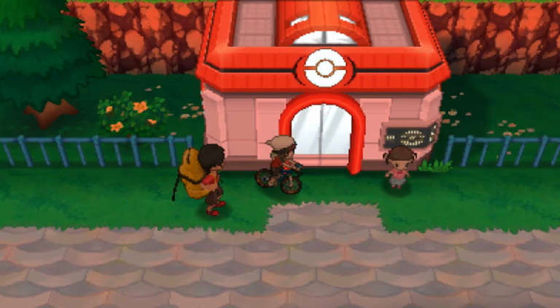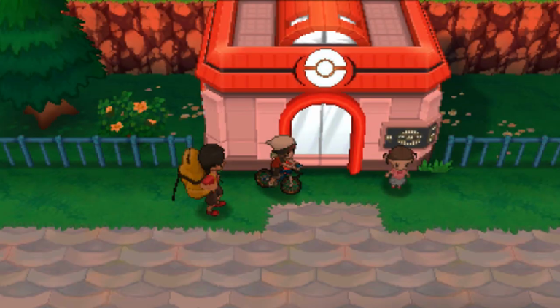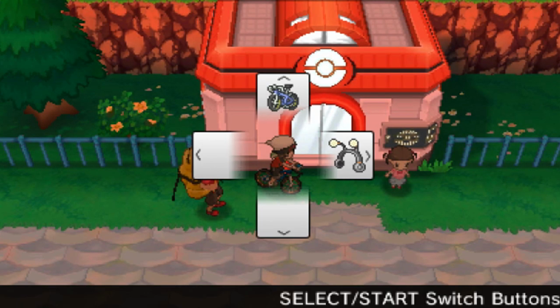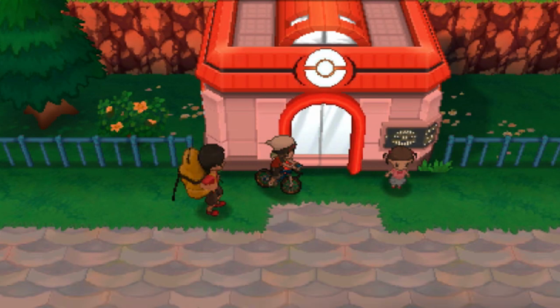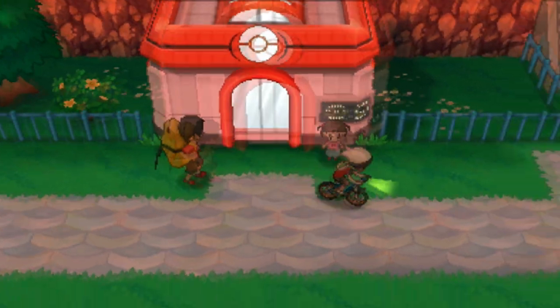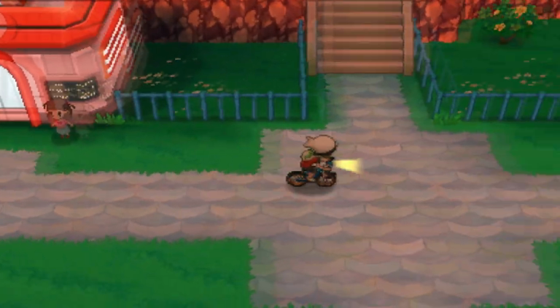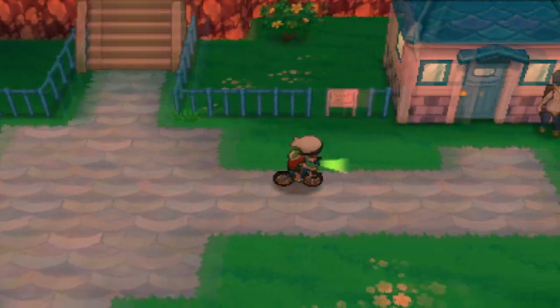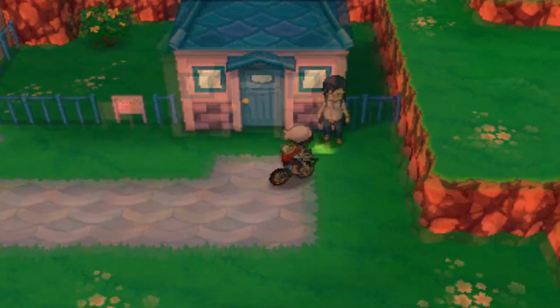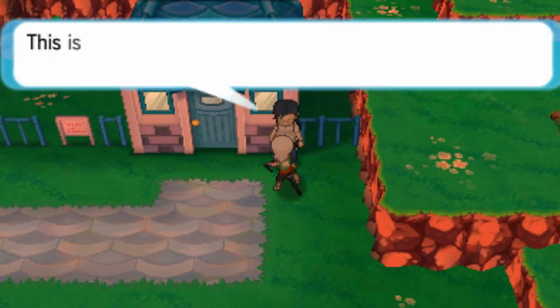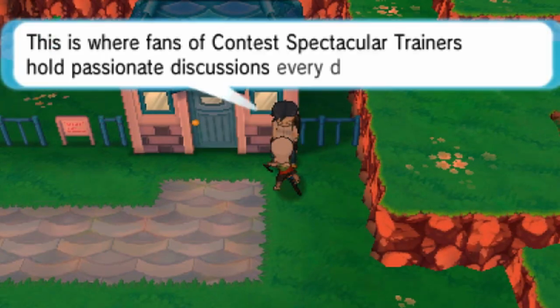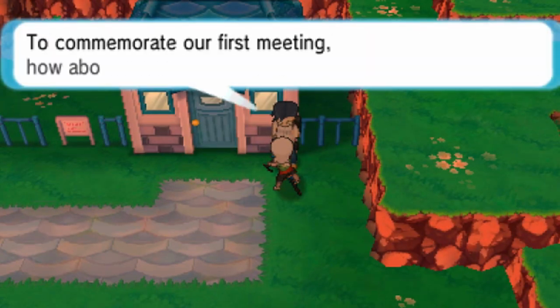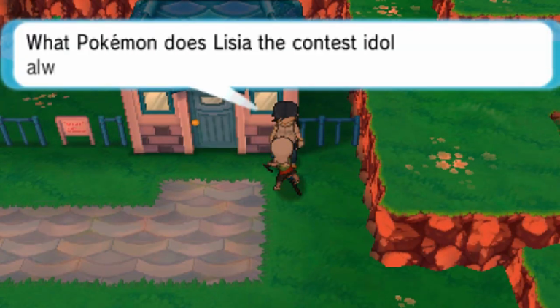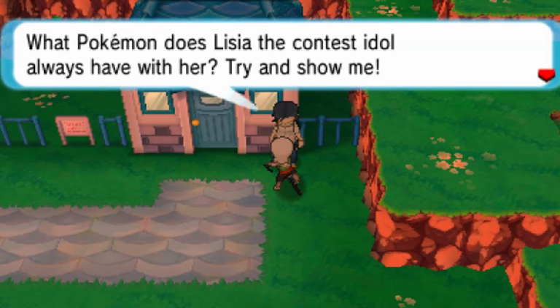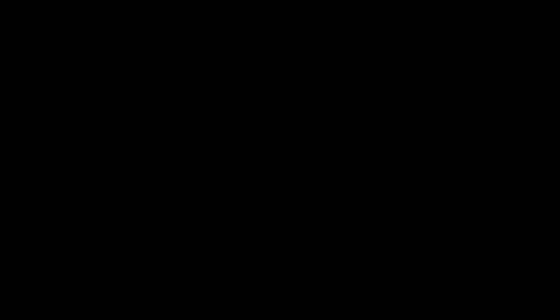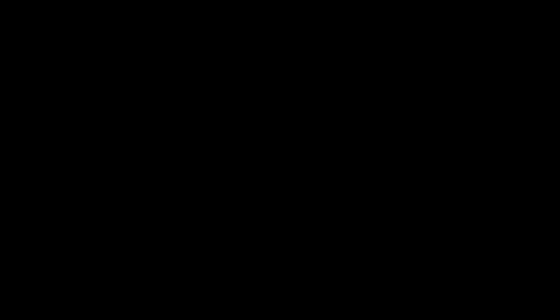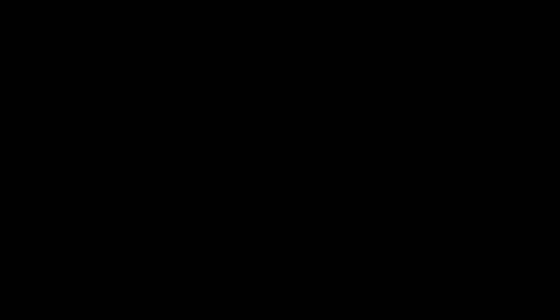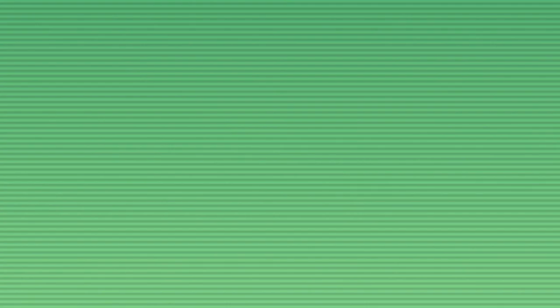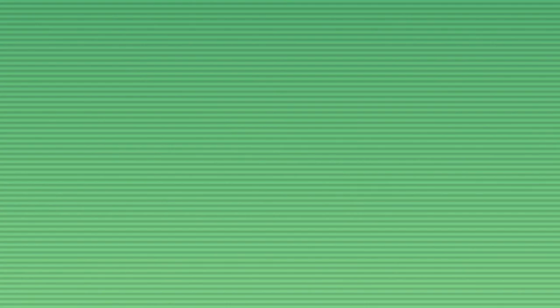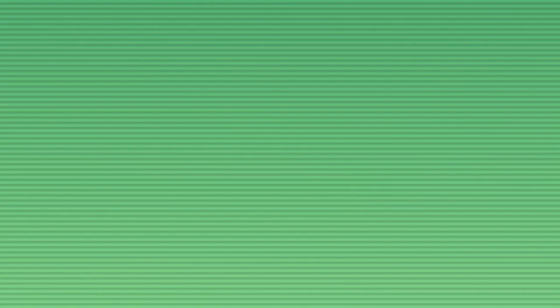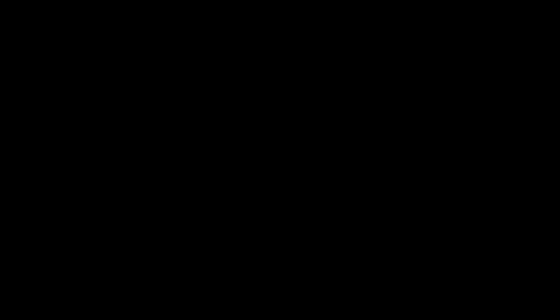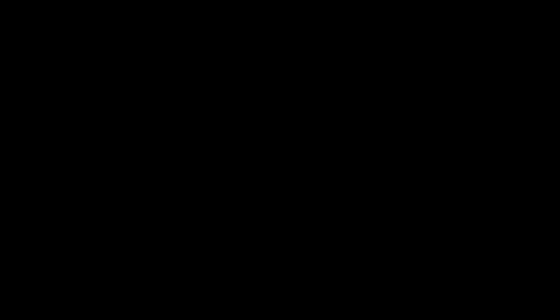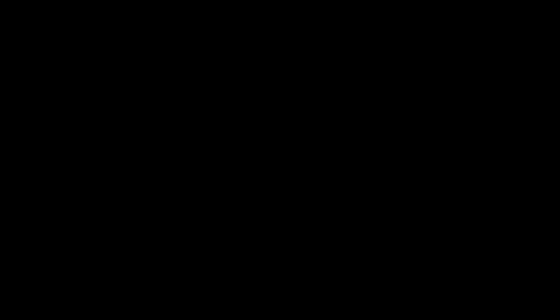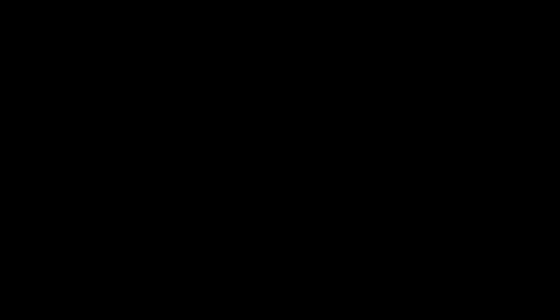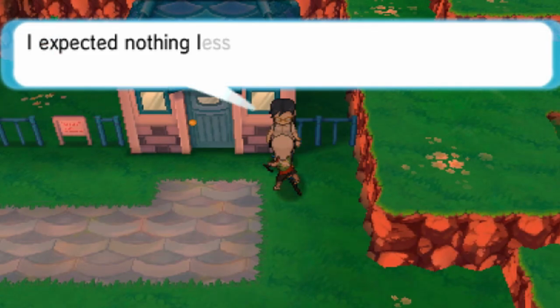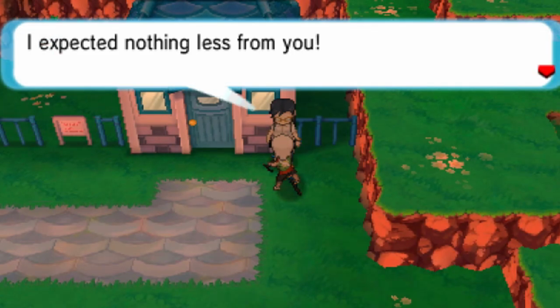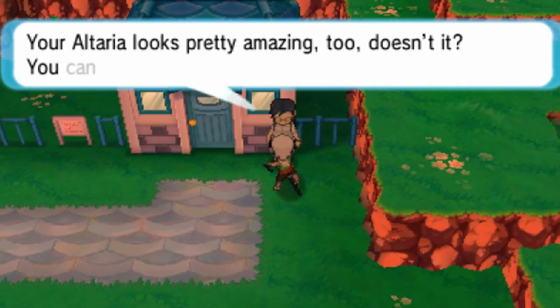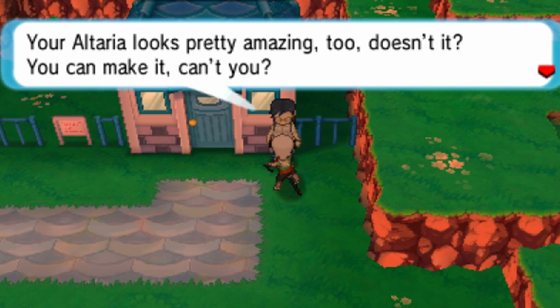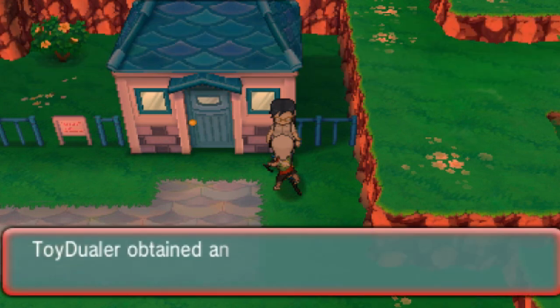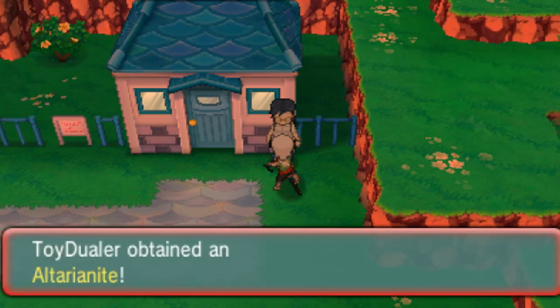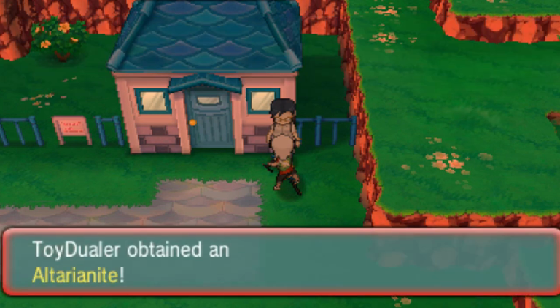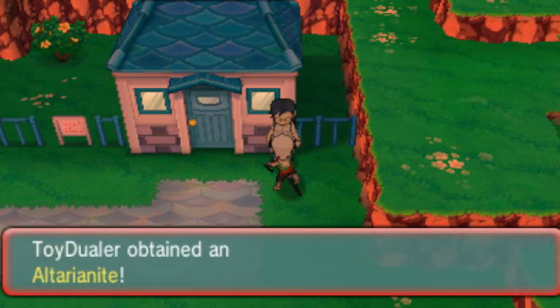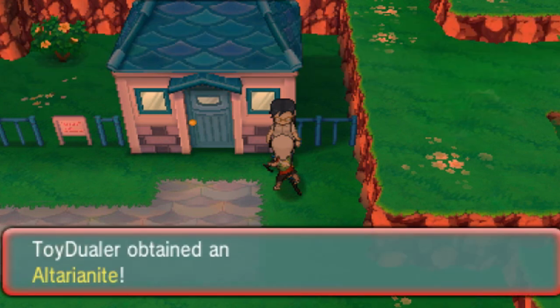We're going to be starting things off with the Altarianite. First, you have to have an Altaria and make sure it's in your party. Then go to Lilycove City and go in front of the Pokemon Fan Club and you'll see a collector. Talk to him, show him the Altaria, and then he'll feel so happy that he'll give you the Altarianite.